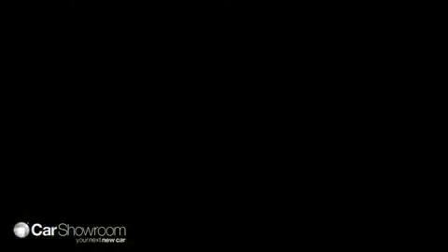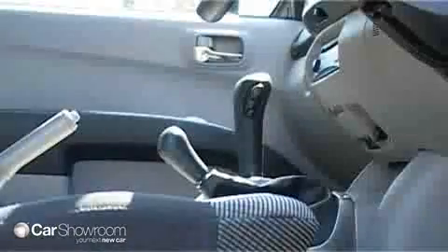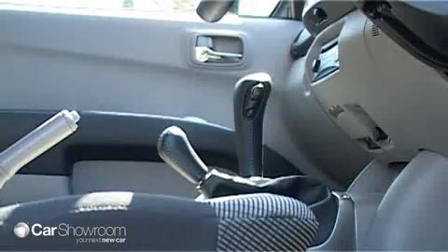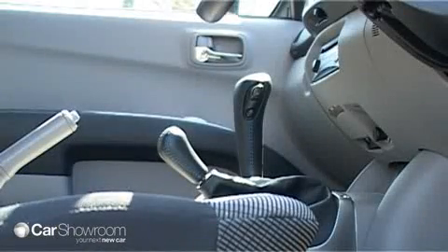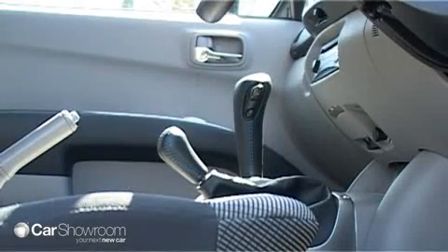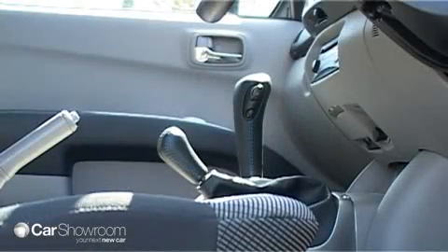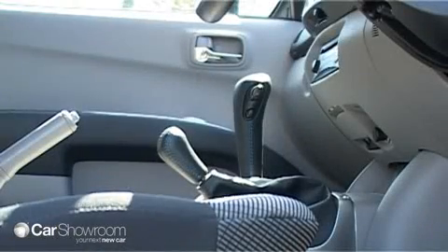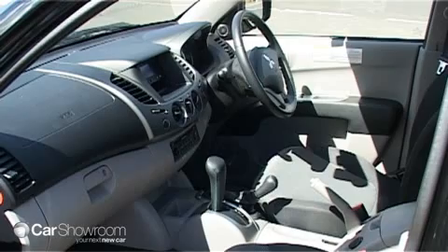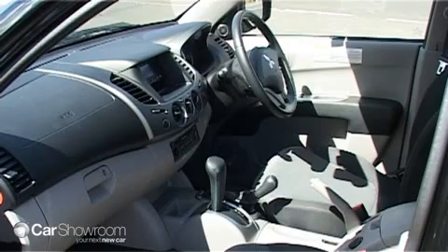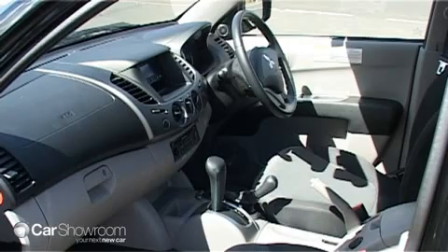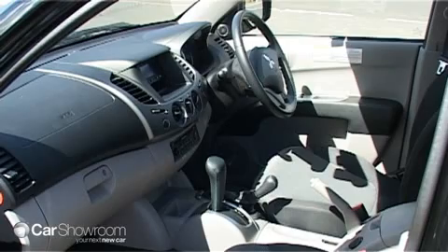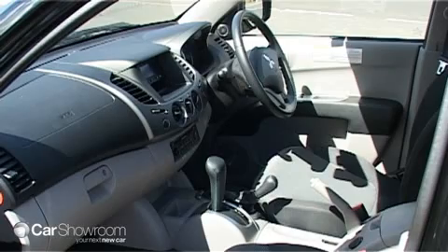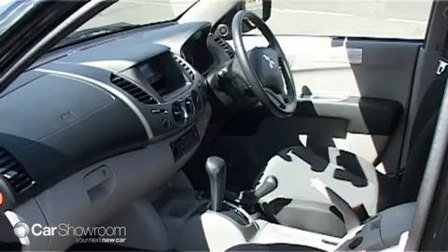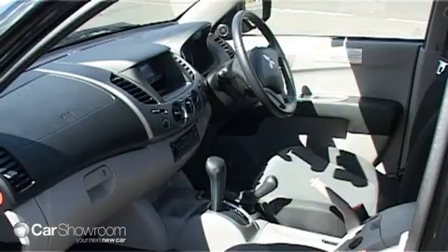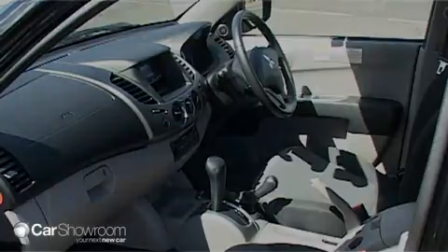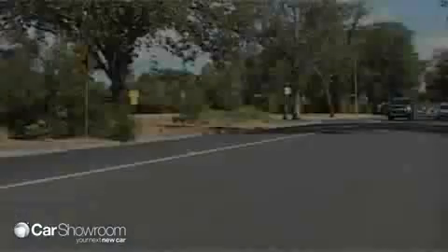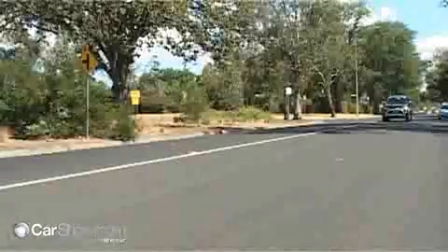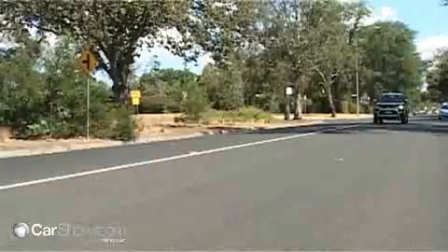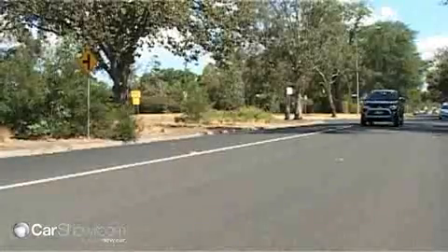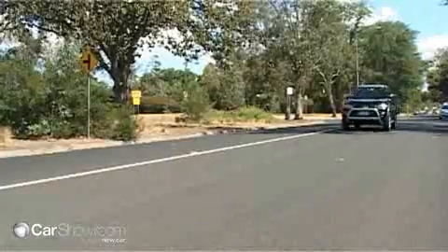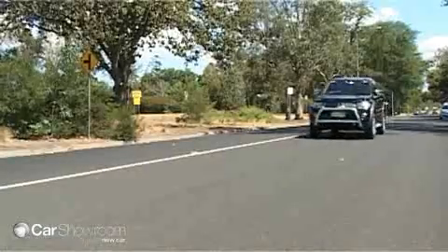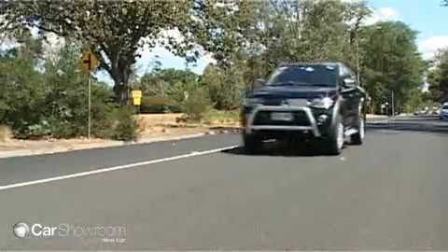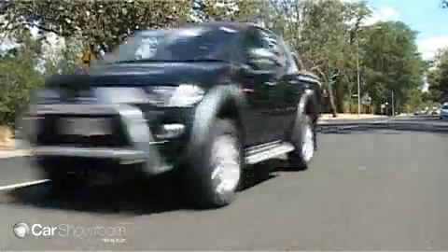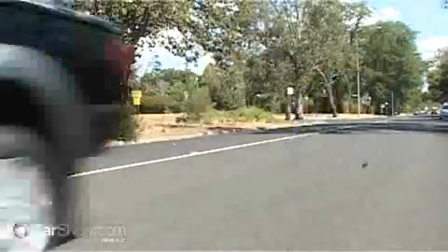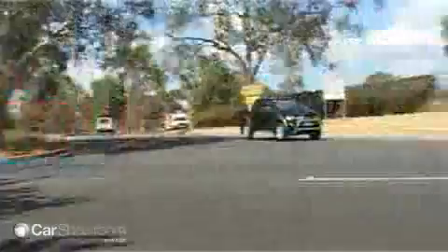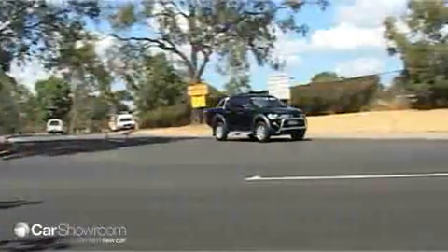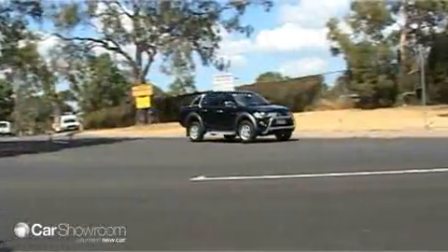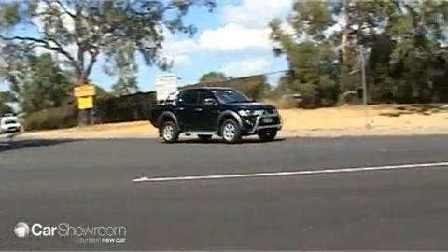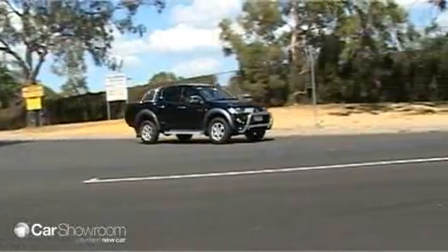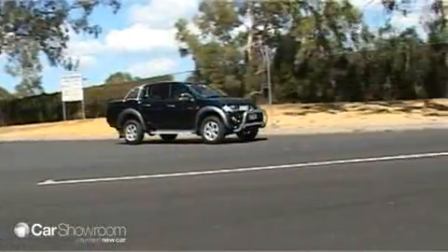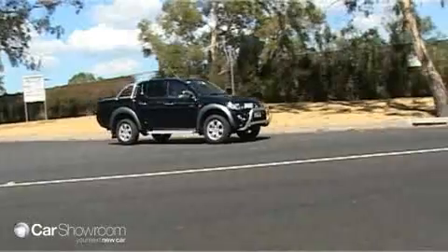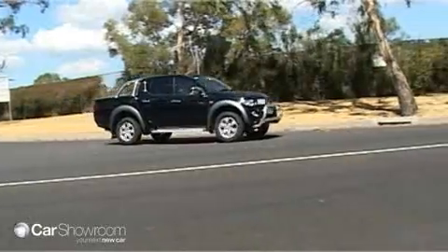Power is delivered via a 5-speed manual or 4-speed automatic transmission. According to Mitsubishi, the combined cycle fuel economy of the manual diesel is 9.1 litres per 100 kilometres.